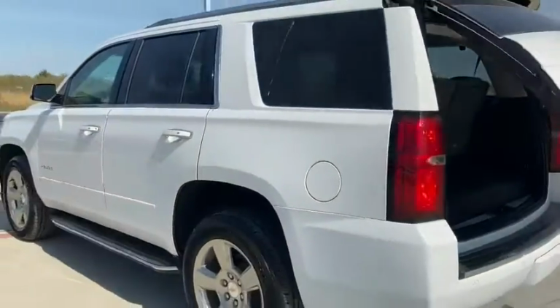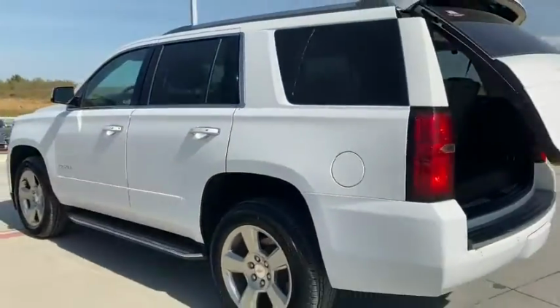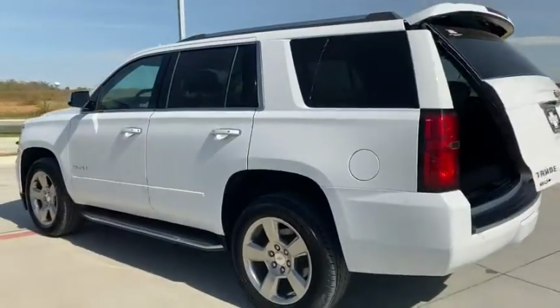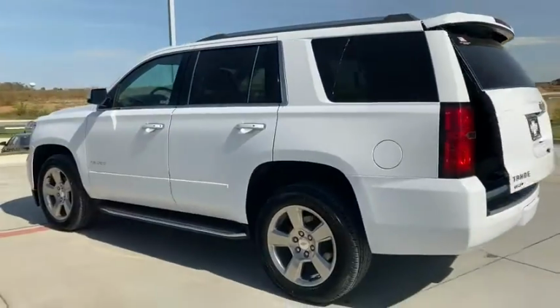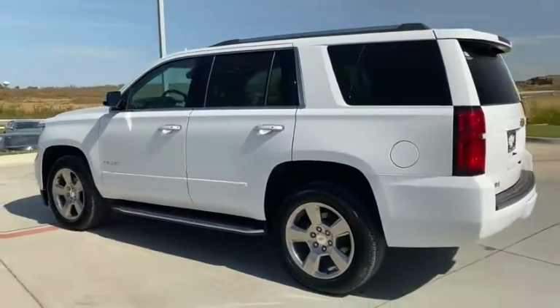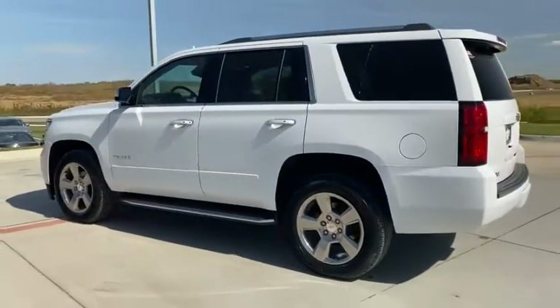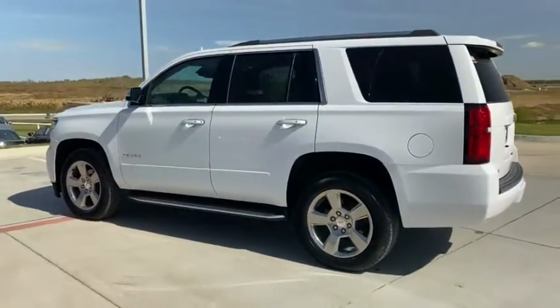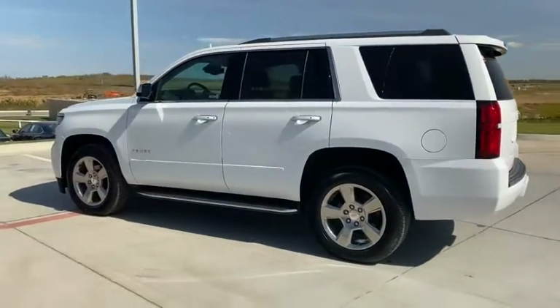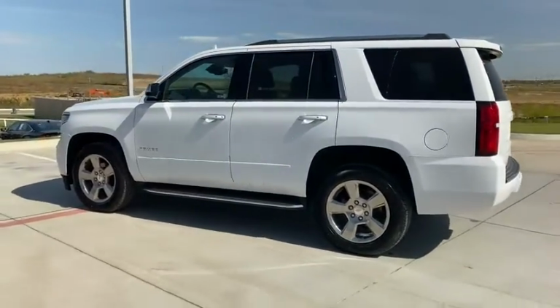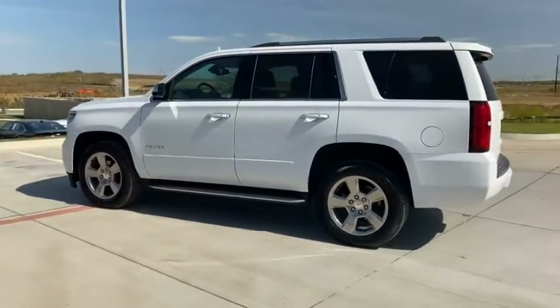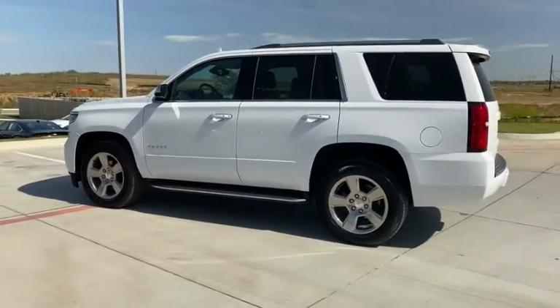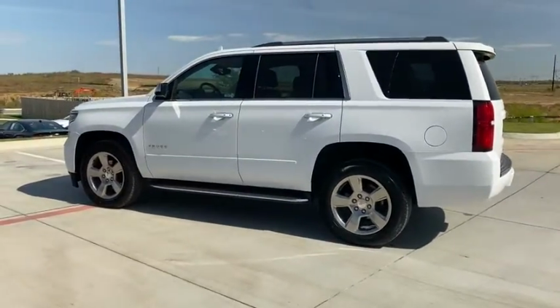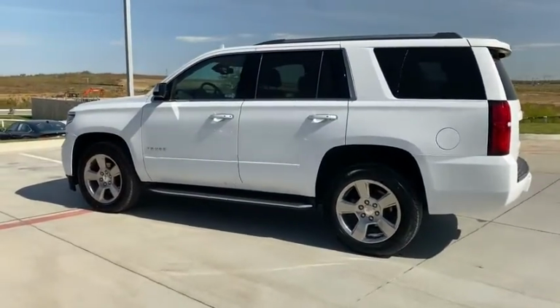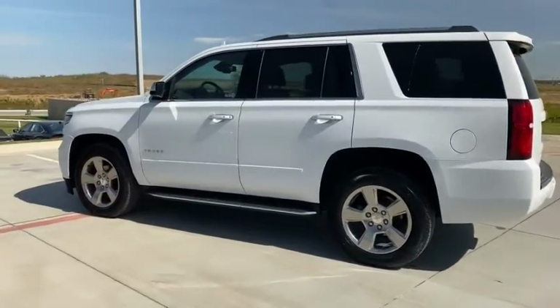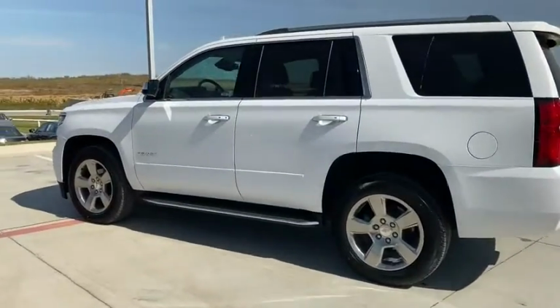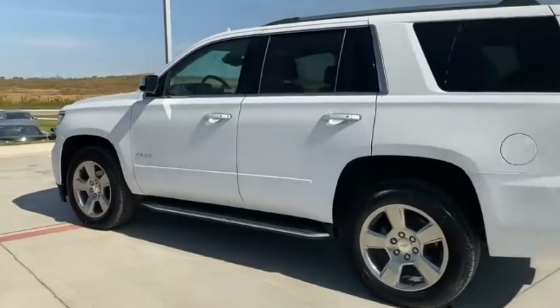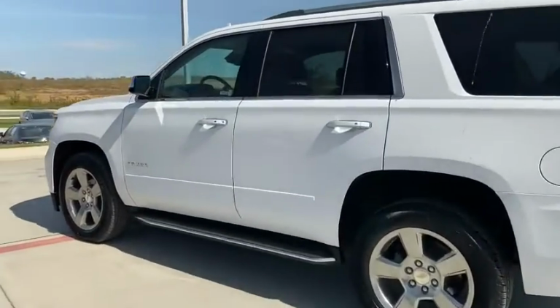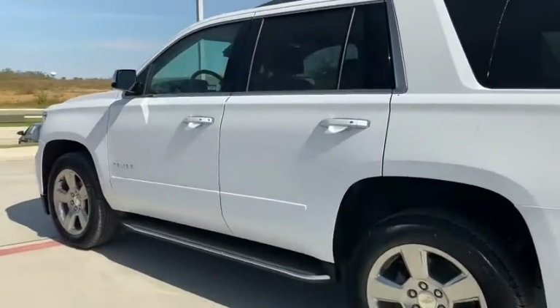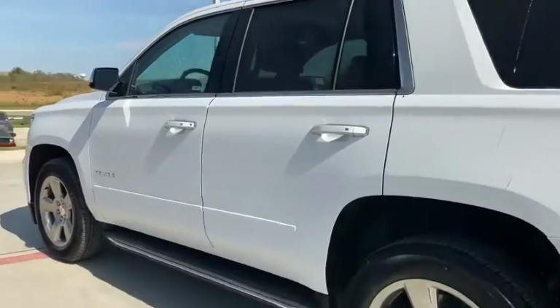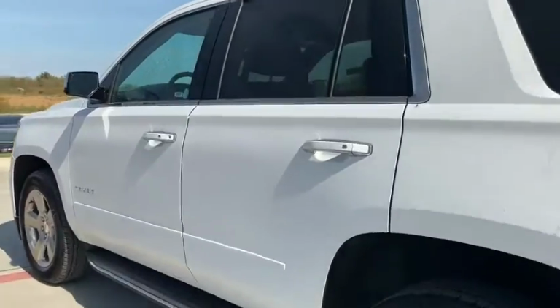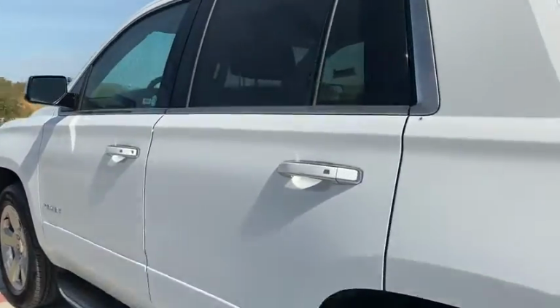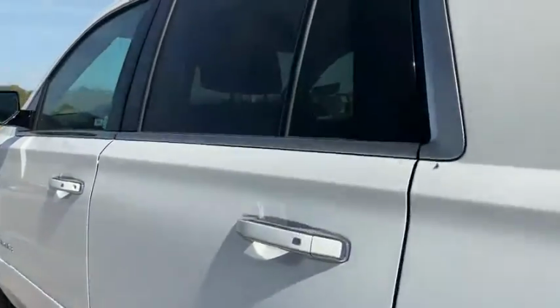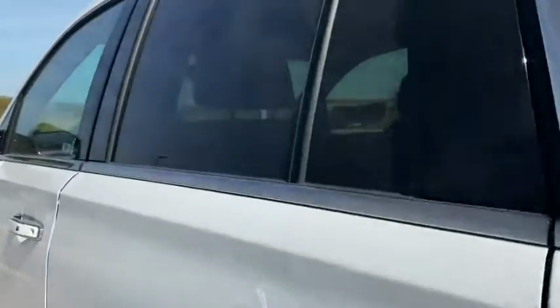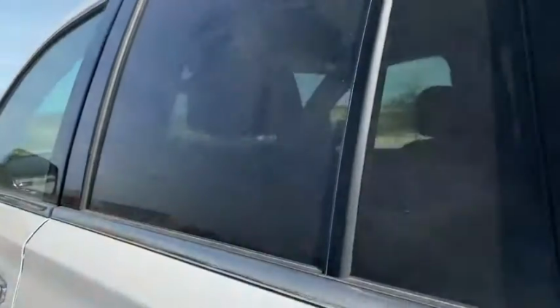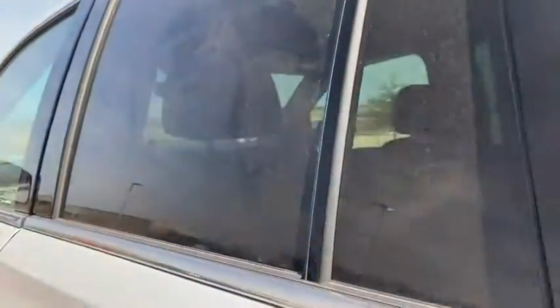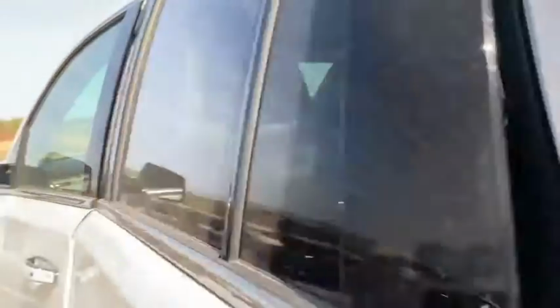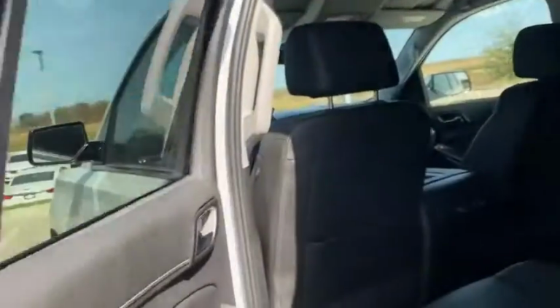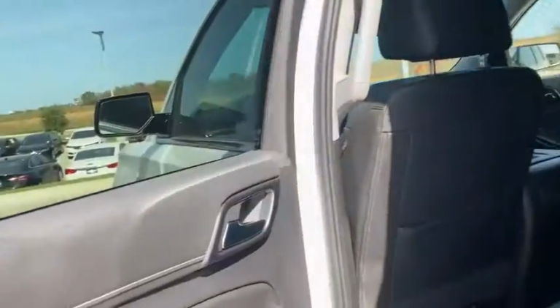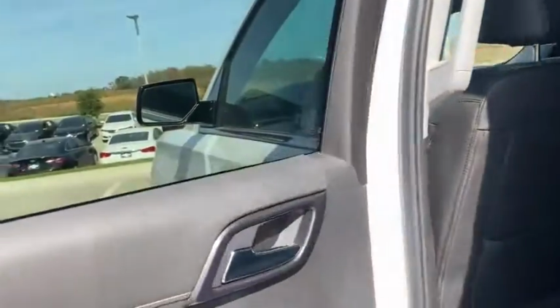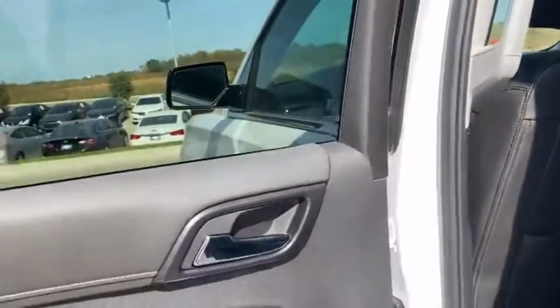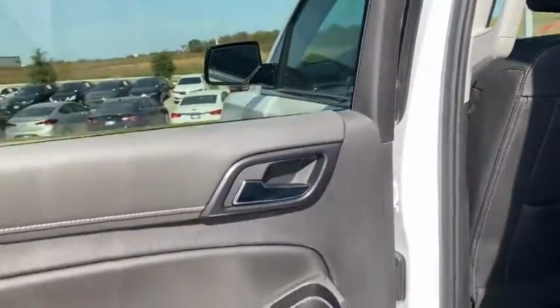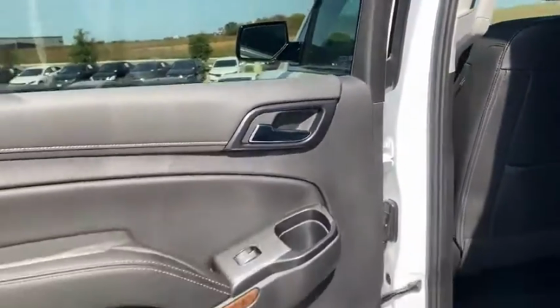Universal garage door opener, heated front seats, electronic stability control, fog lights, CD player, trip computer, security system, power windows.